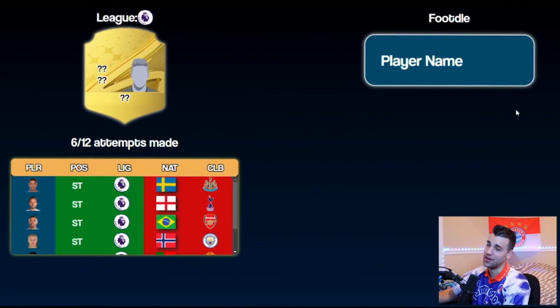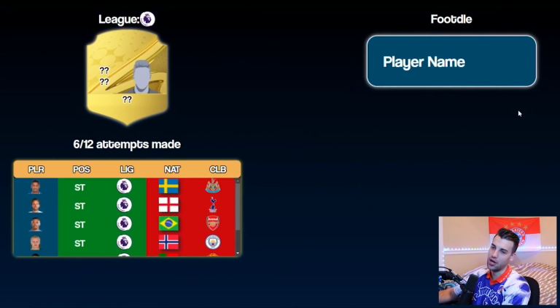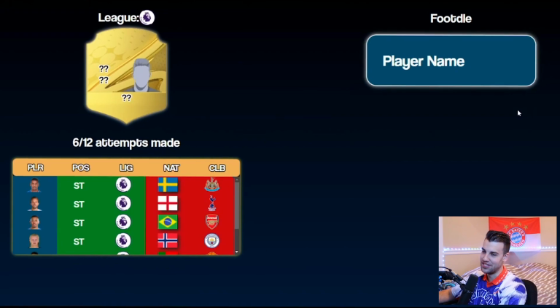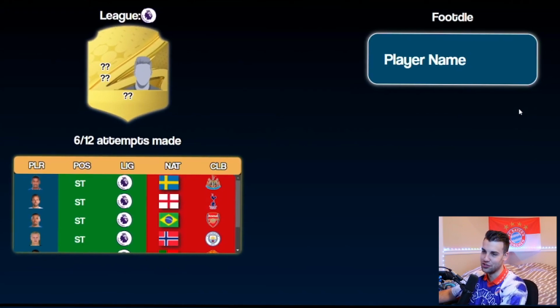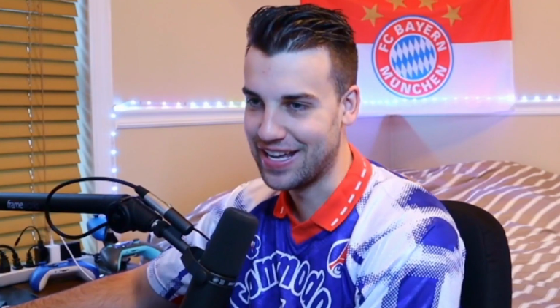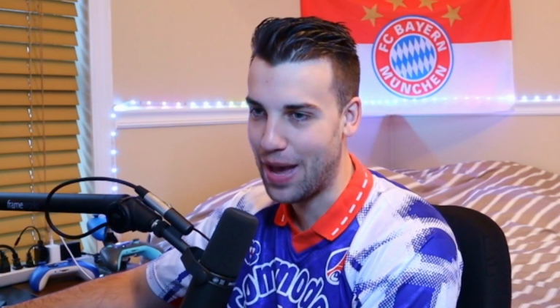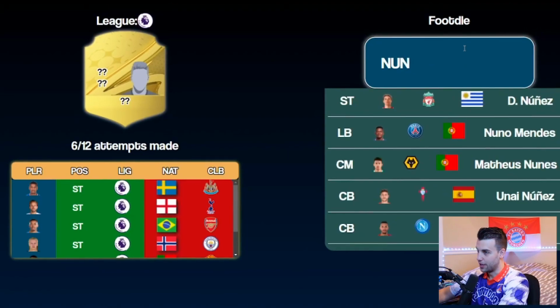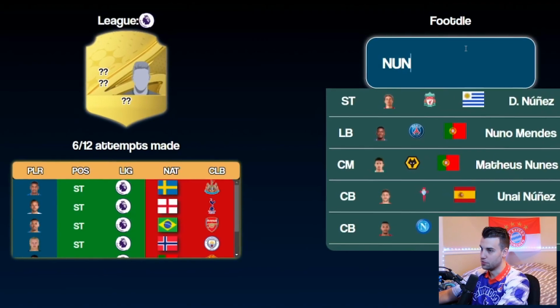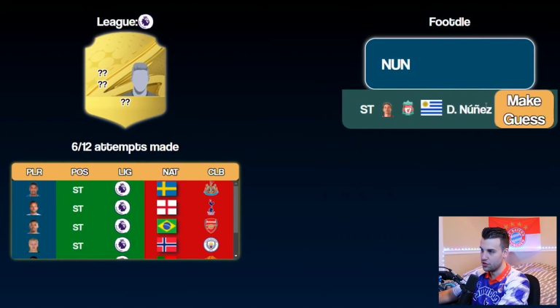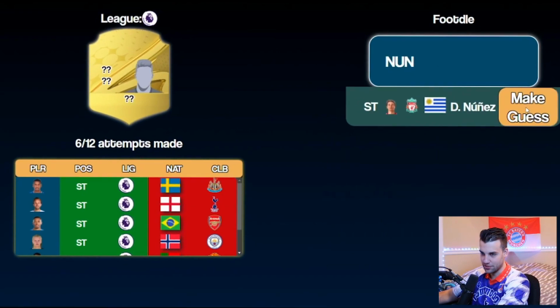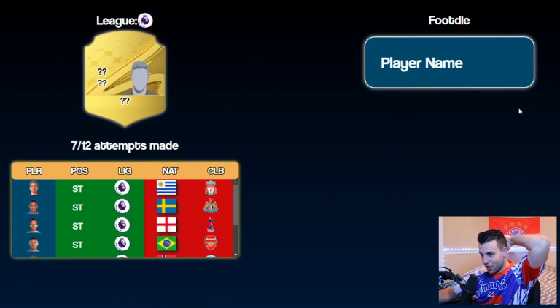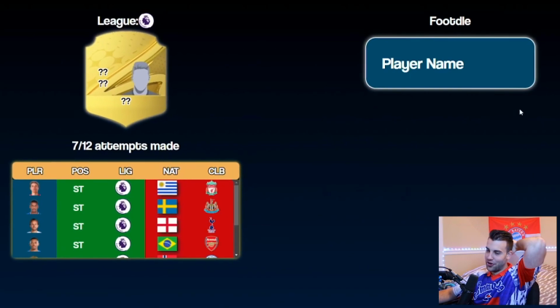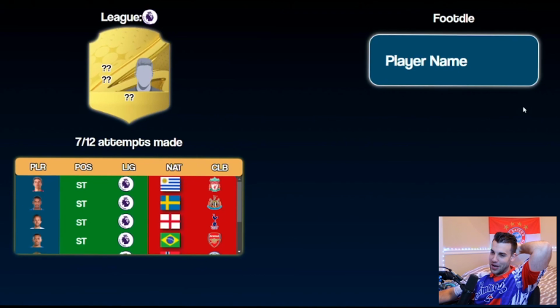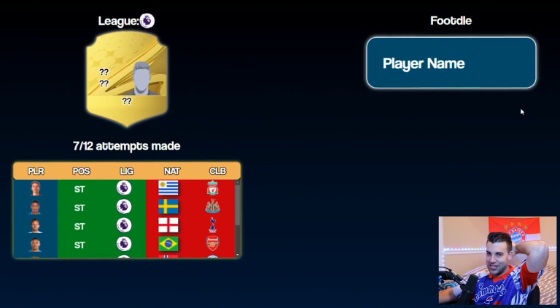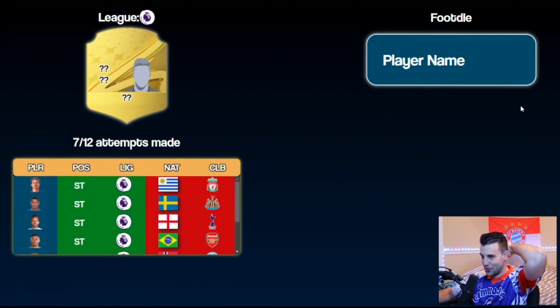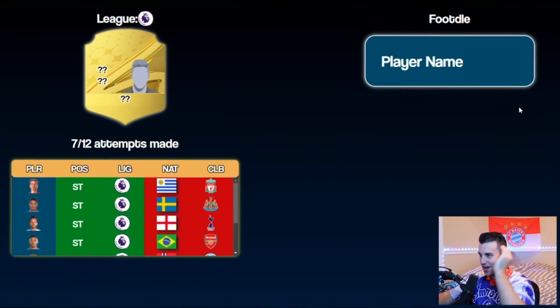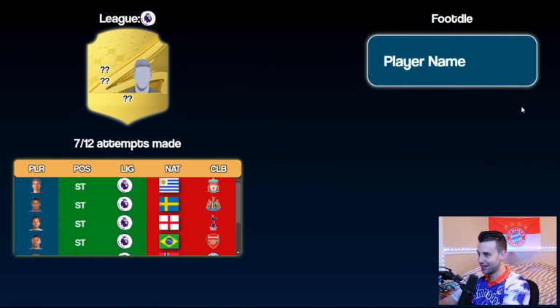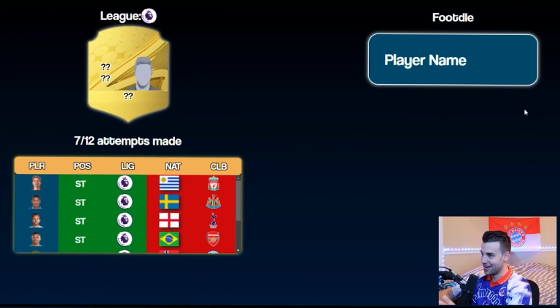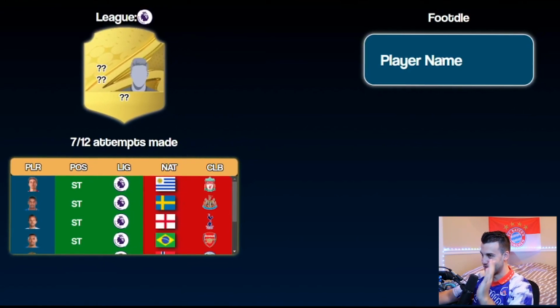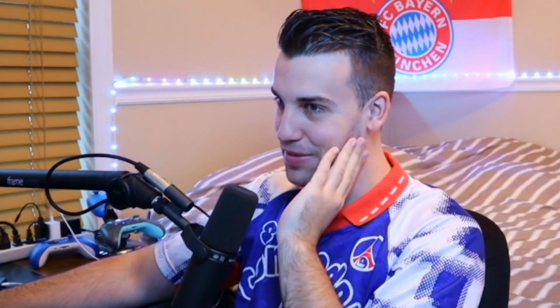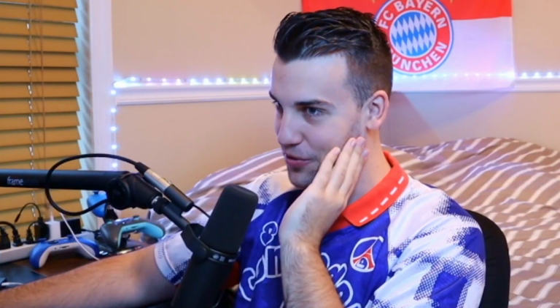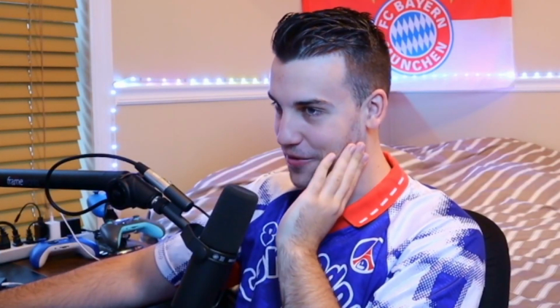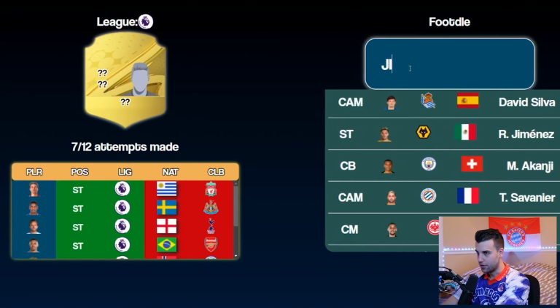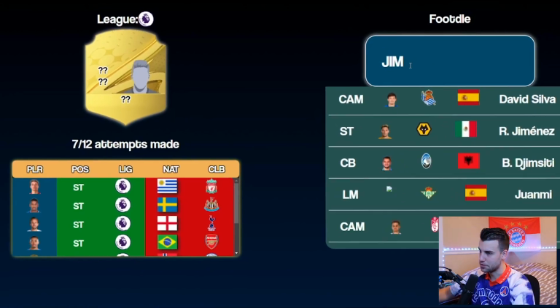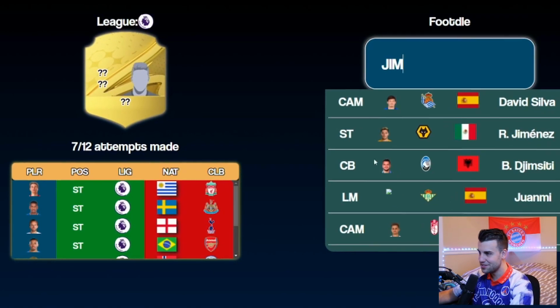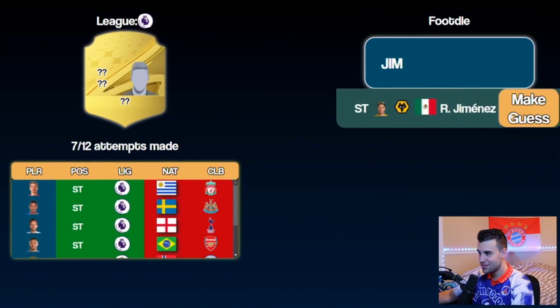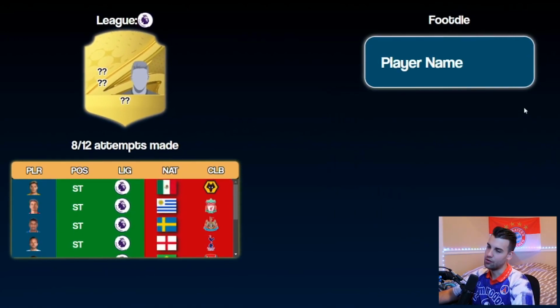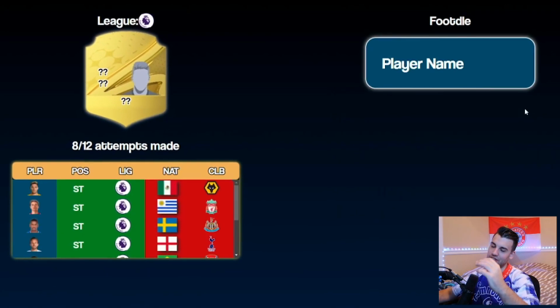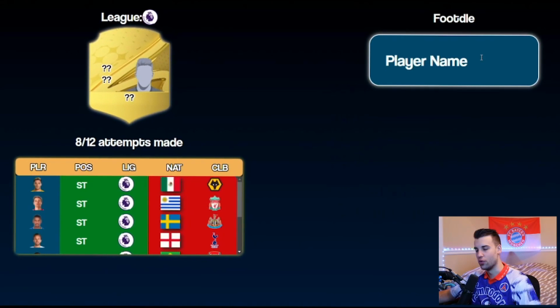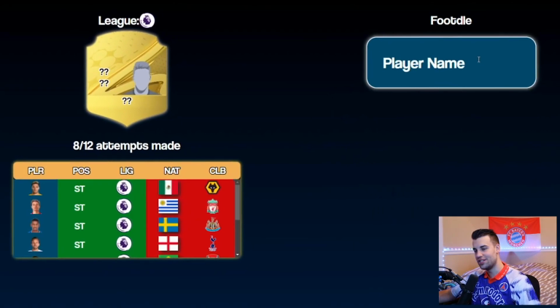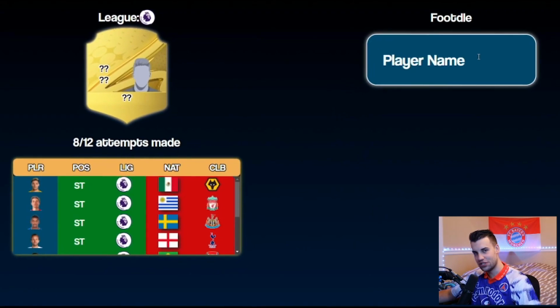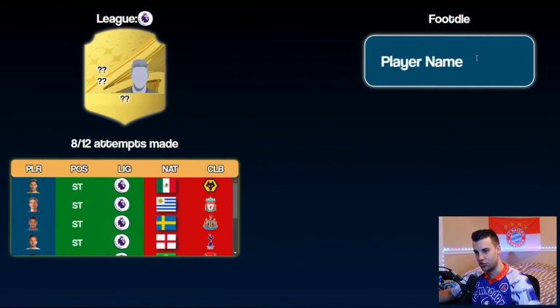I'm gonna go Isak on Newcastle - no, come on. This has to be a joke, this cannot be happening. I'm gonna go Darwin Nunez - no, no, no. I'm actually getting worried now, I'm not gonna lie. Let's try Jimenez - nothing. This seriously is a joke.